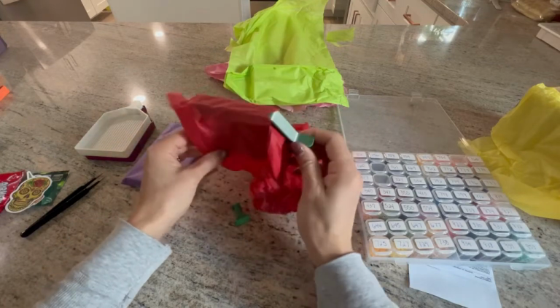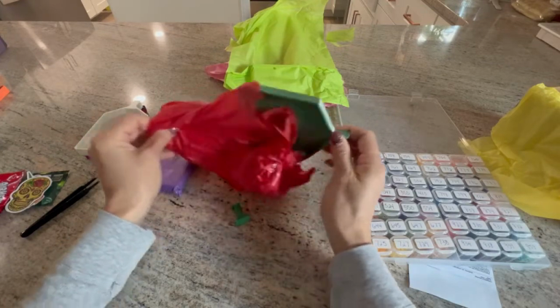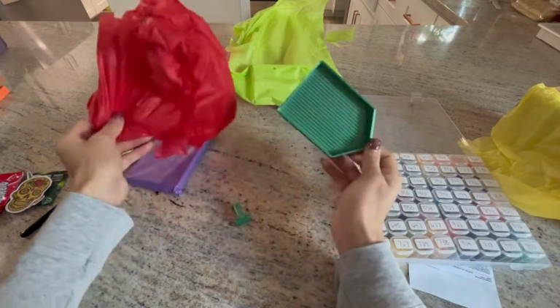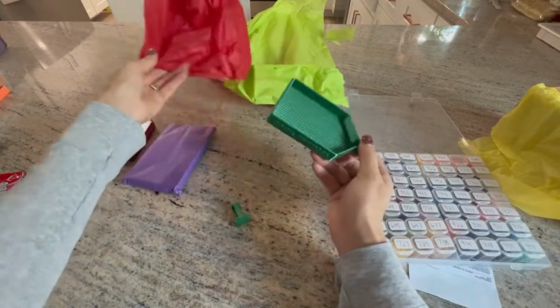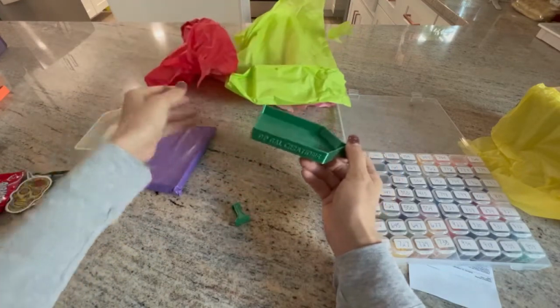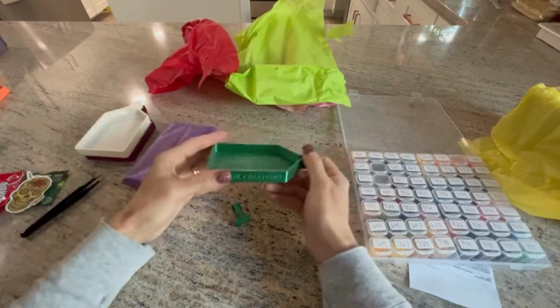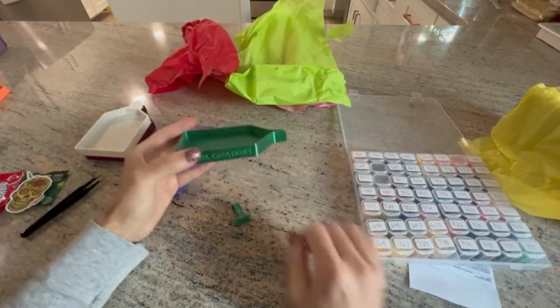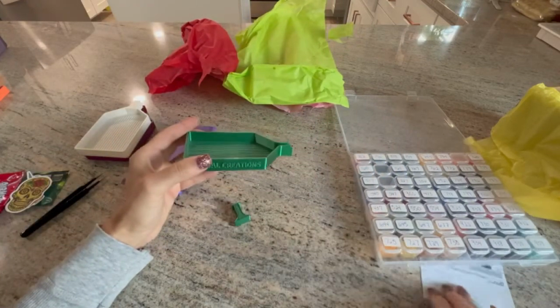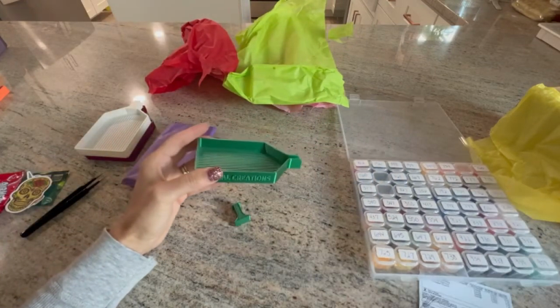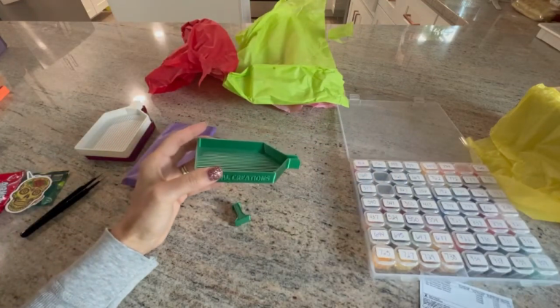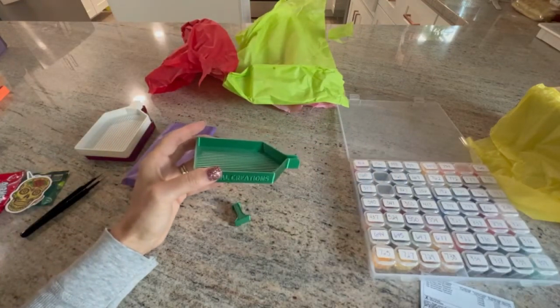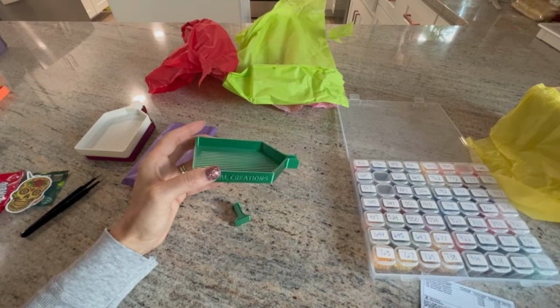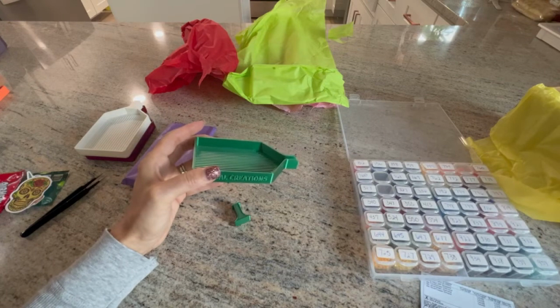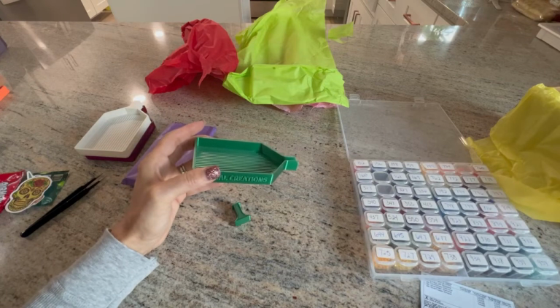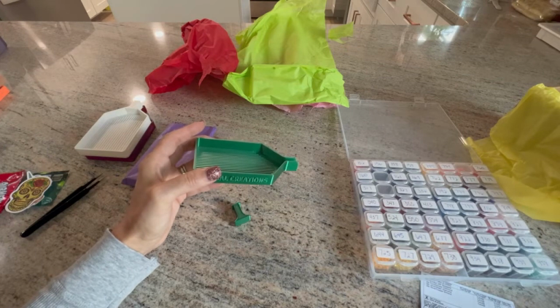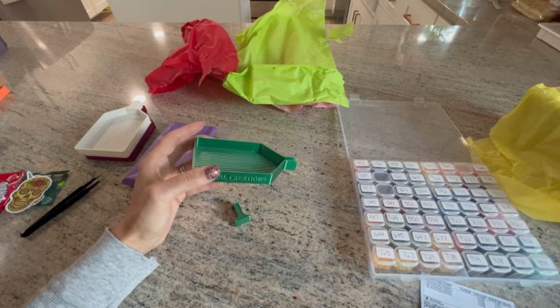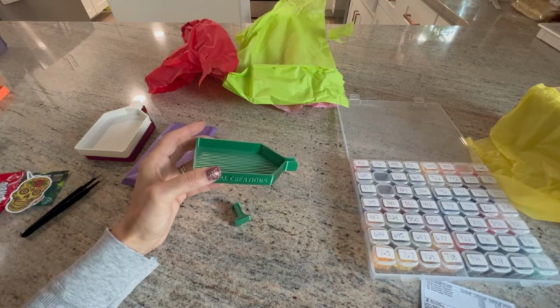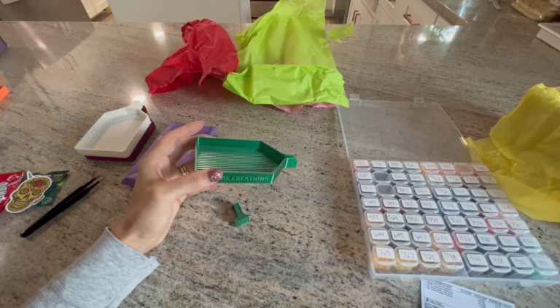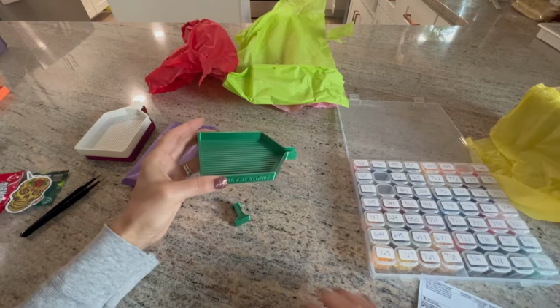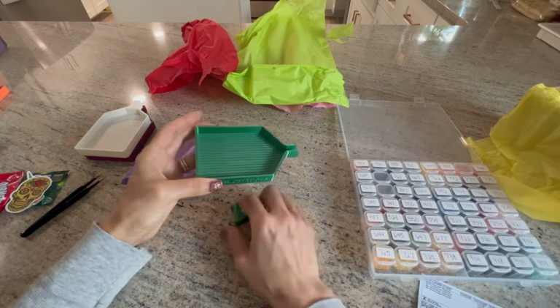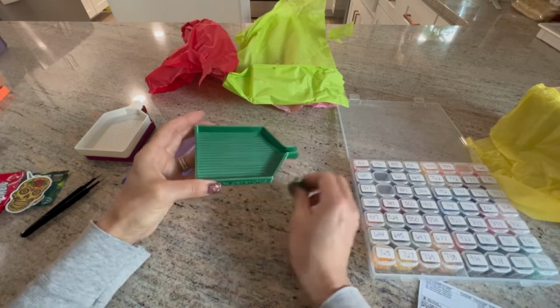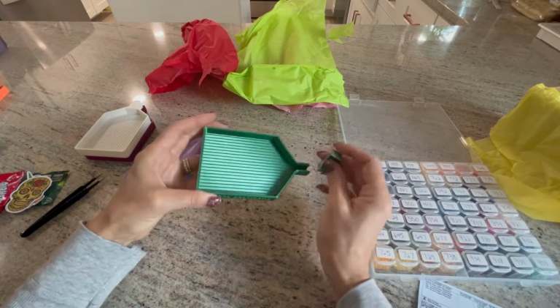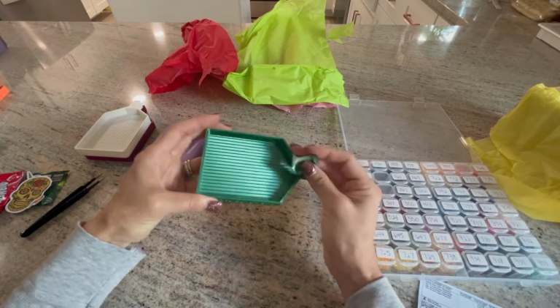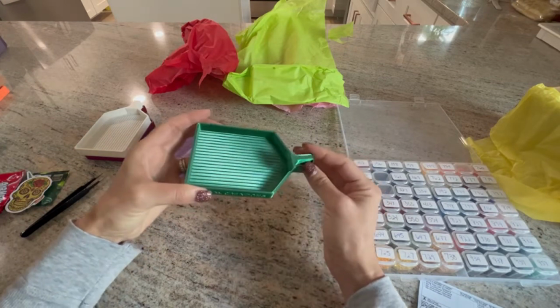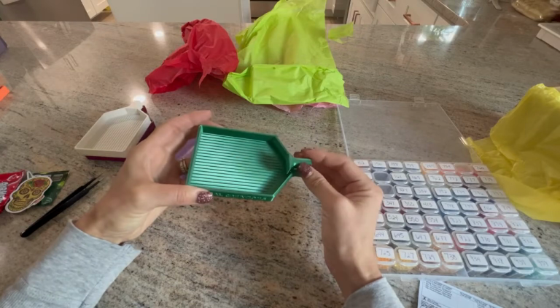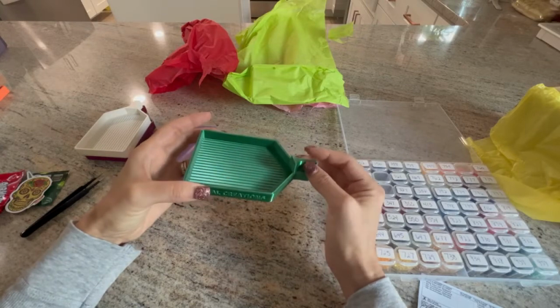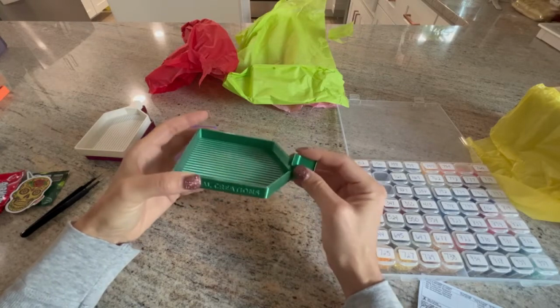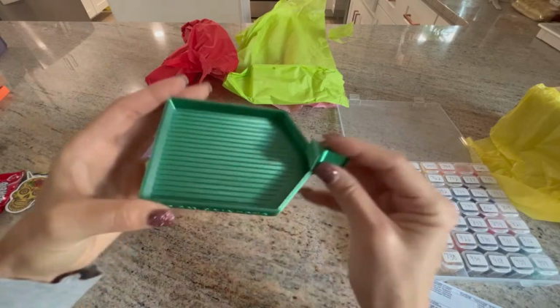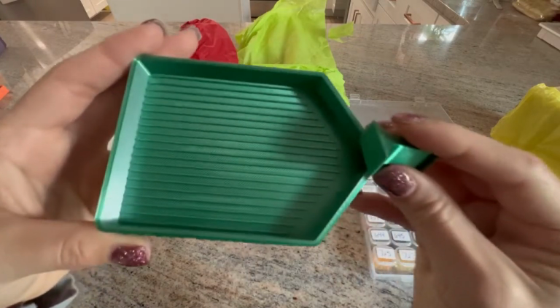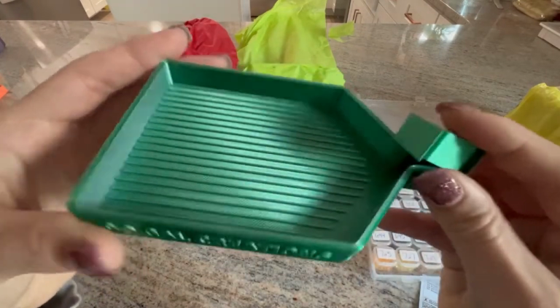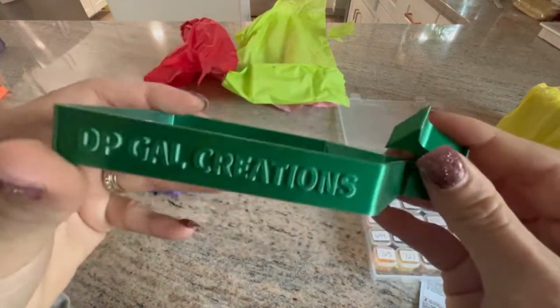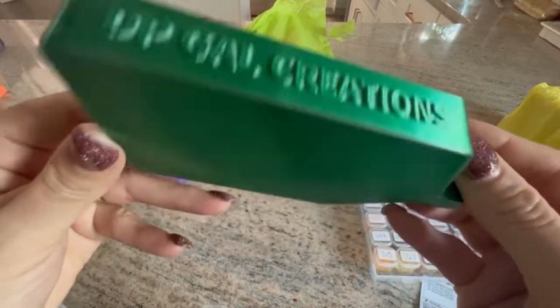Oh, look how pretty this one is! I guess this is the silver-green one. Wow, I love it — look how beautiful this is!